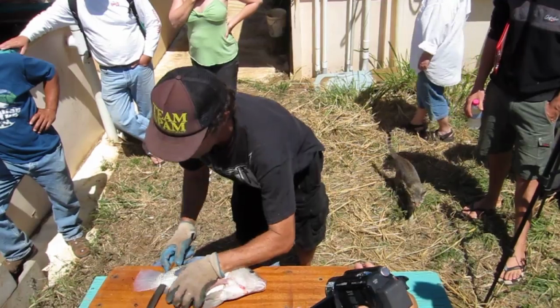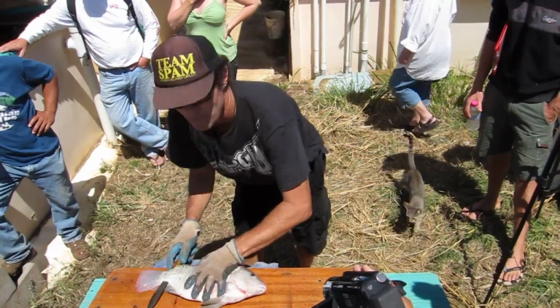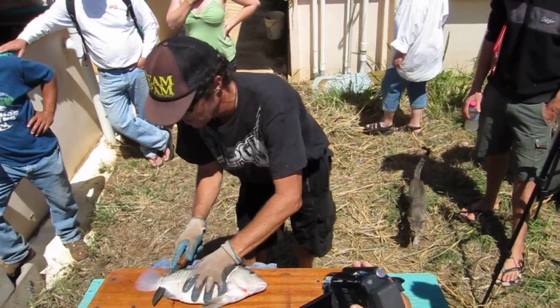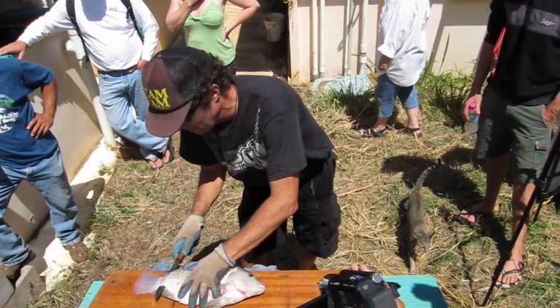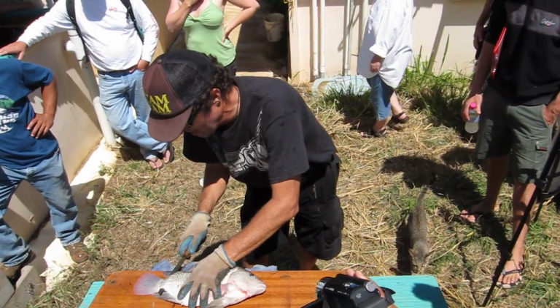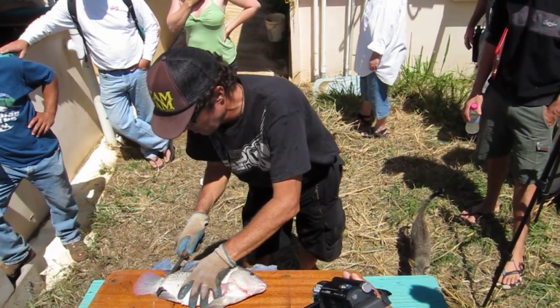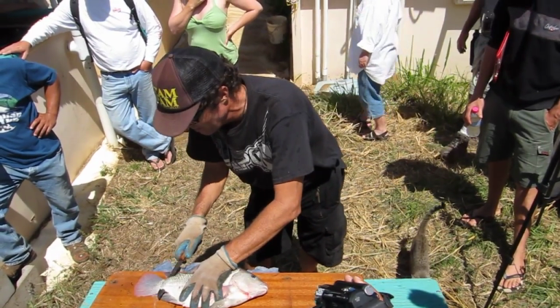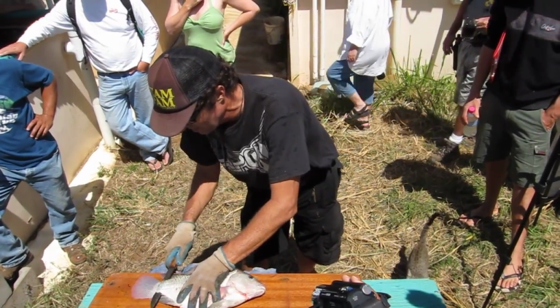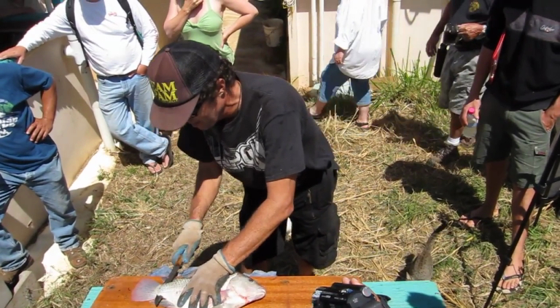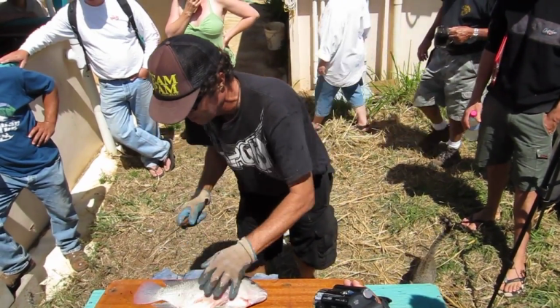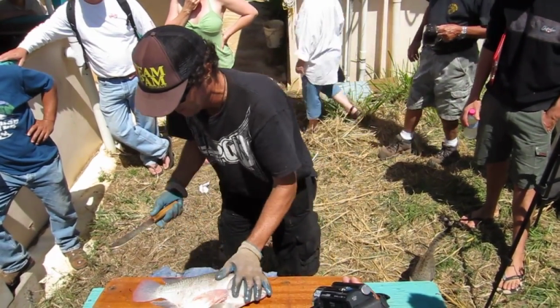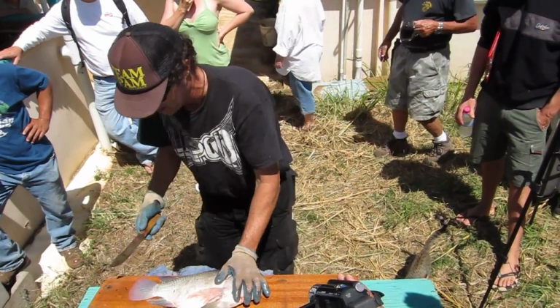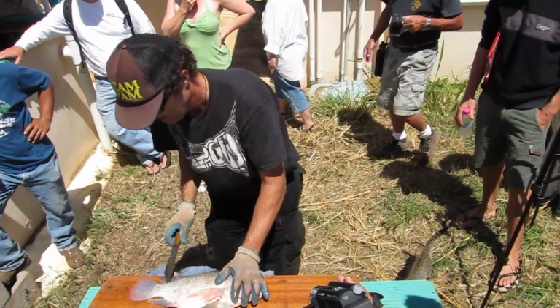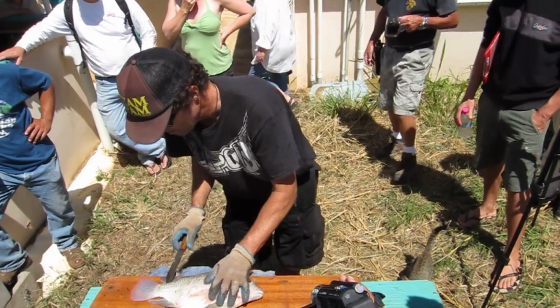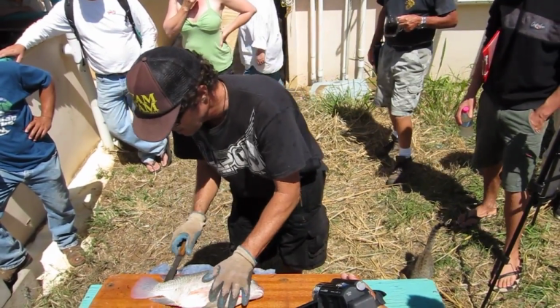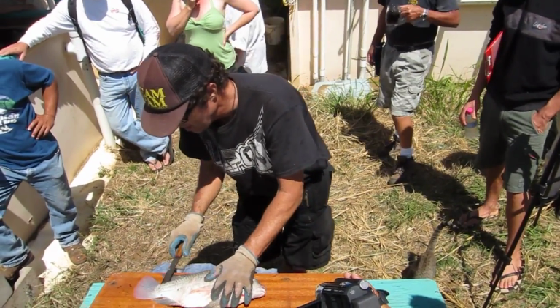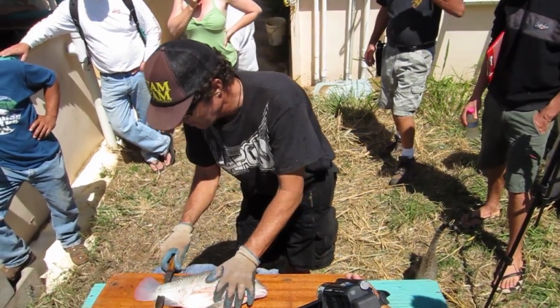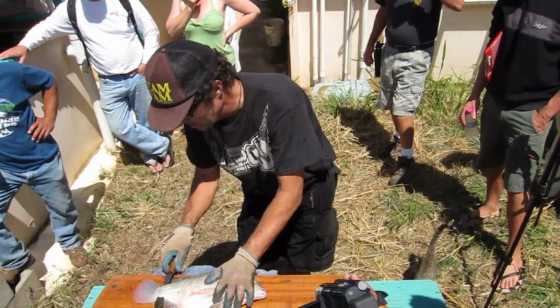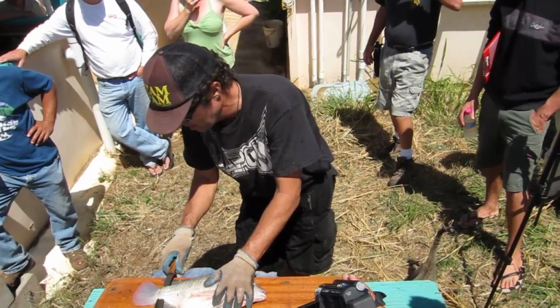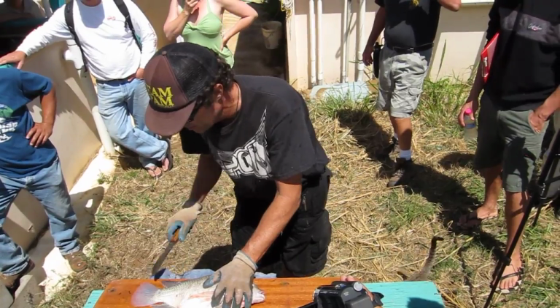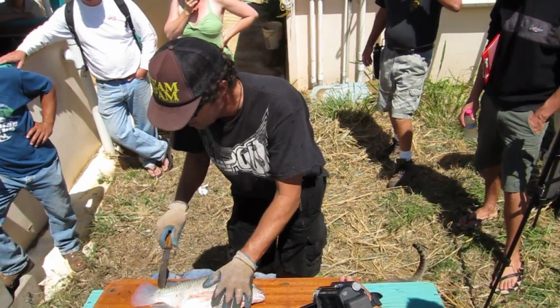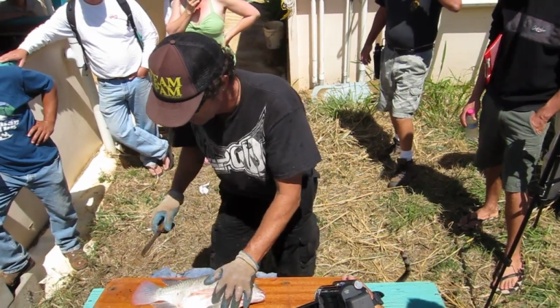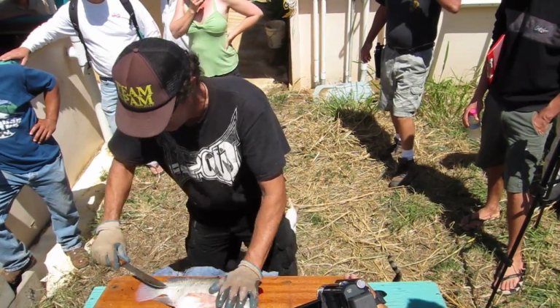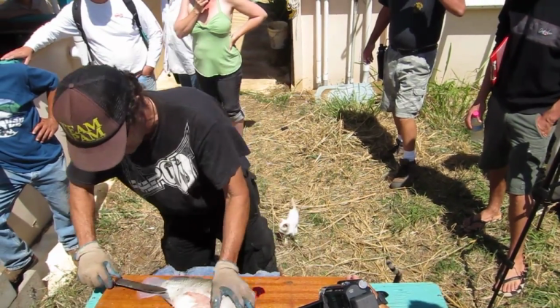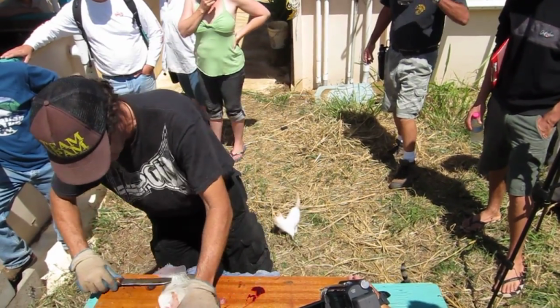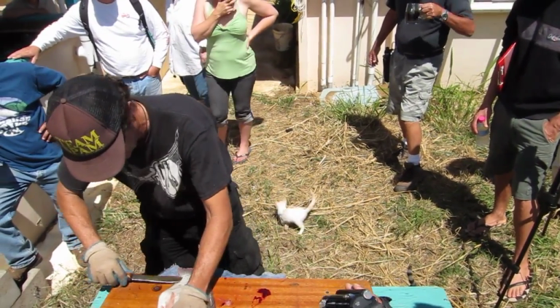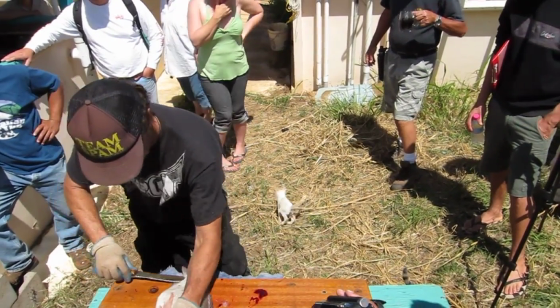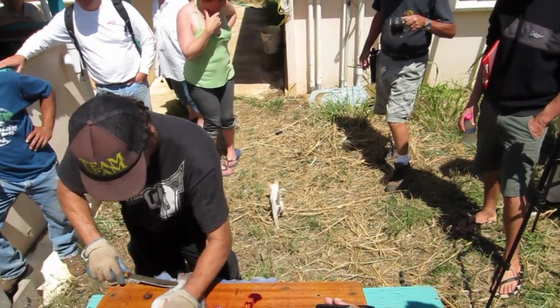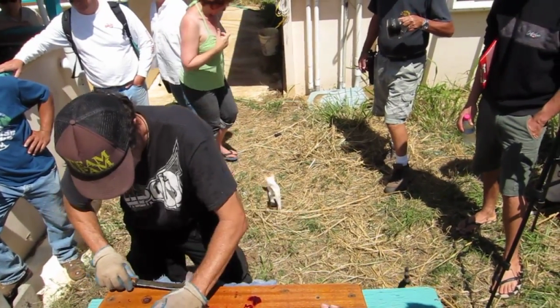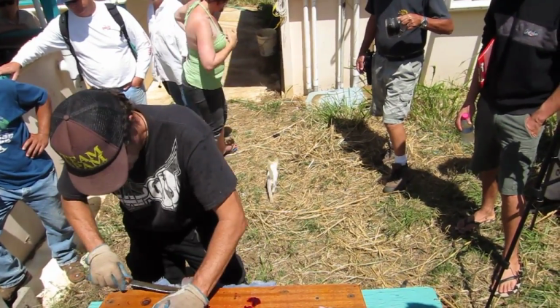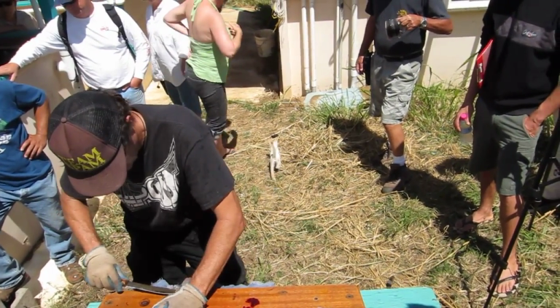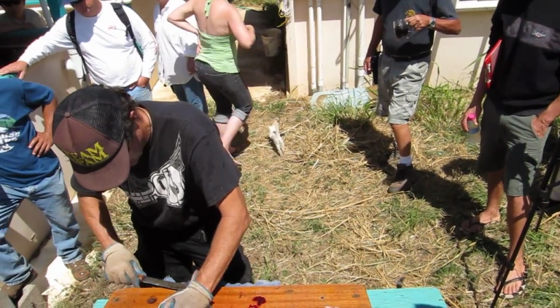Somebody borrowed my filet knife, so I'm having a little bit of difficulty. But I'm not cutting off the end — that strip of the fish. So here again, cut this.